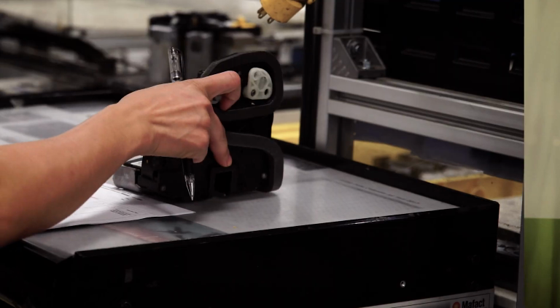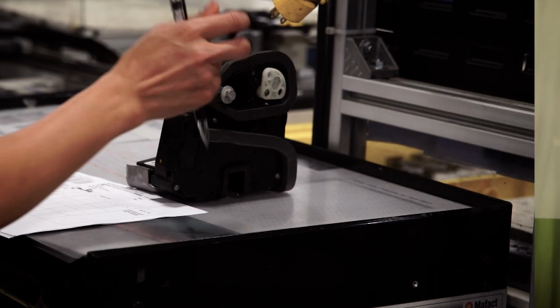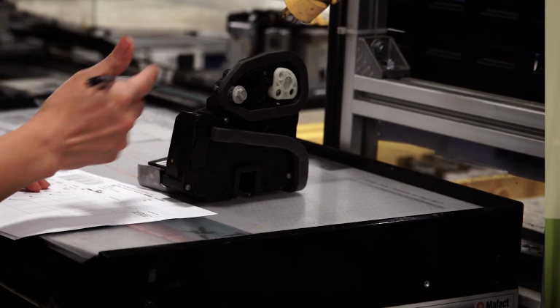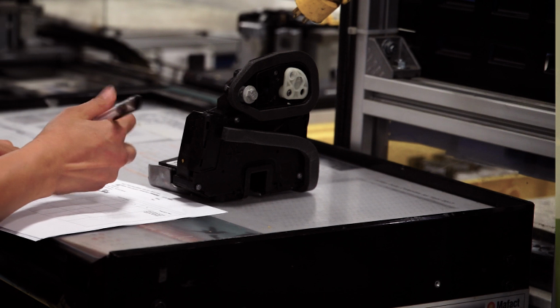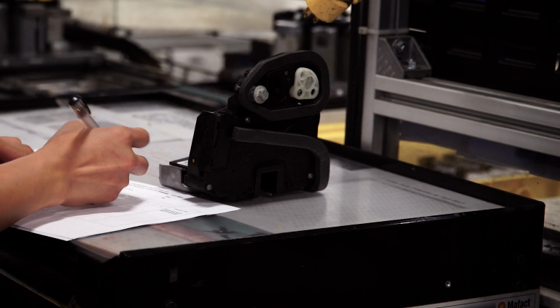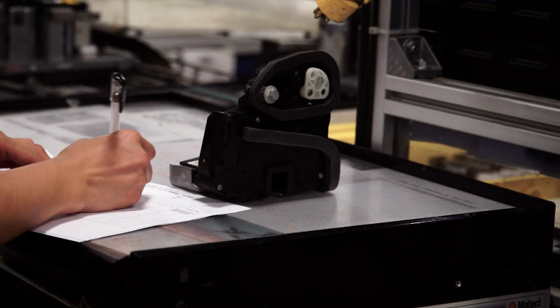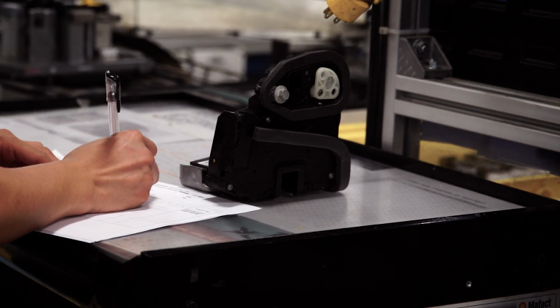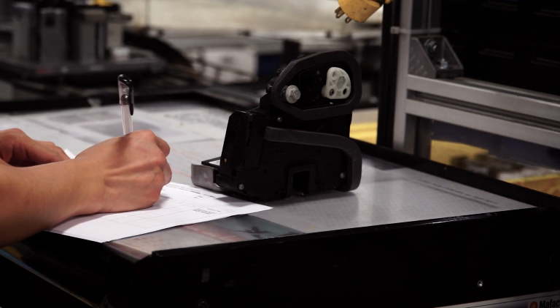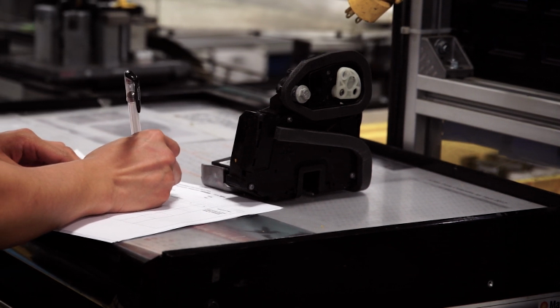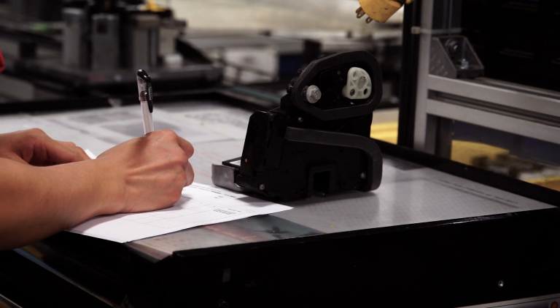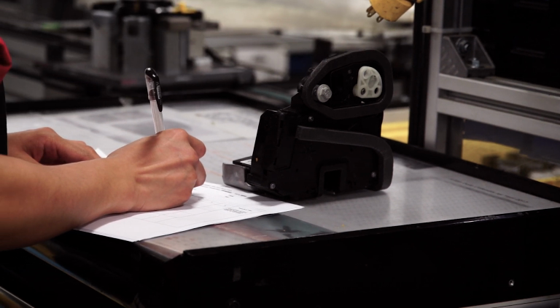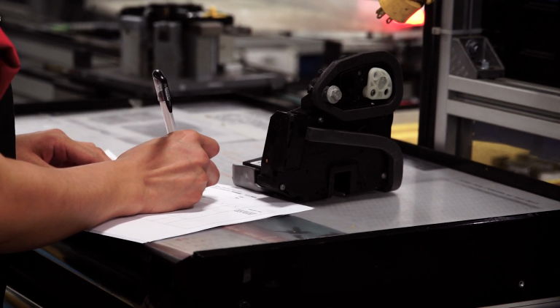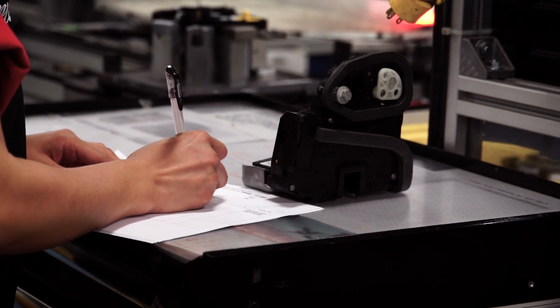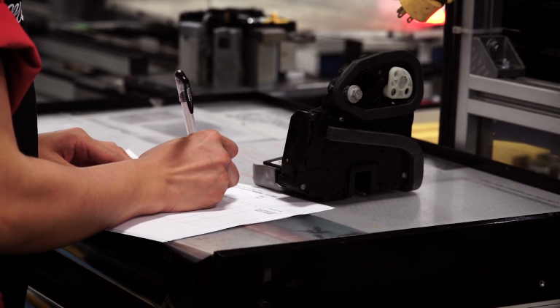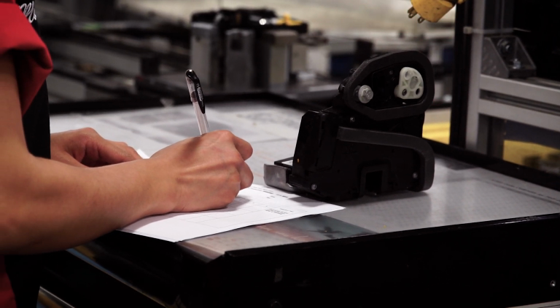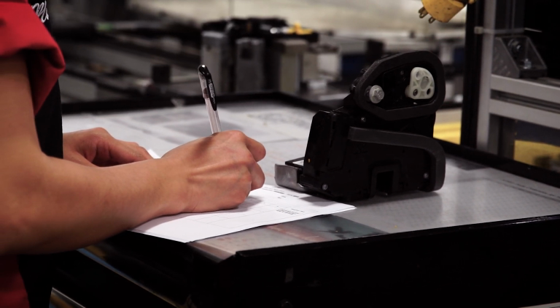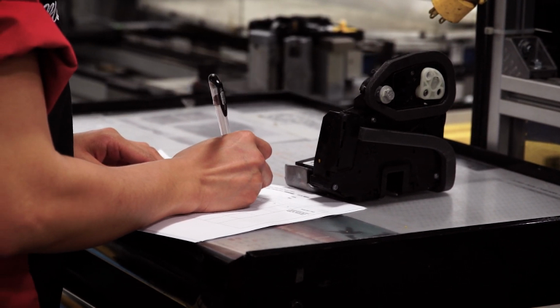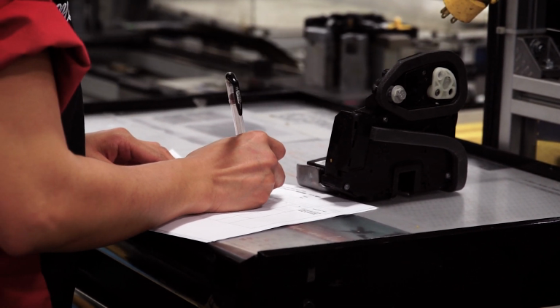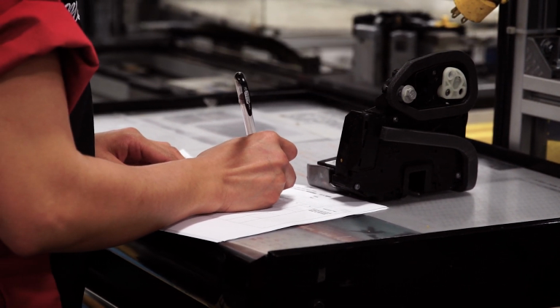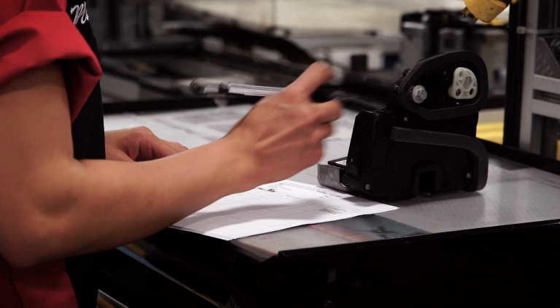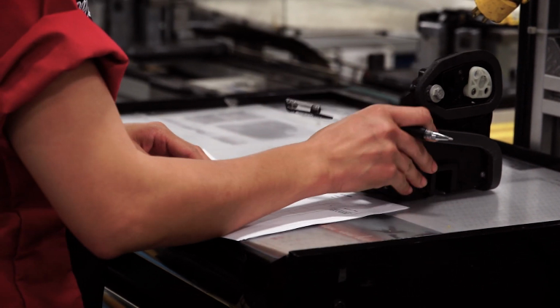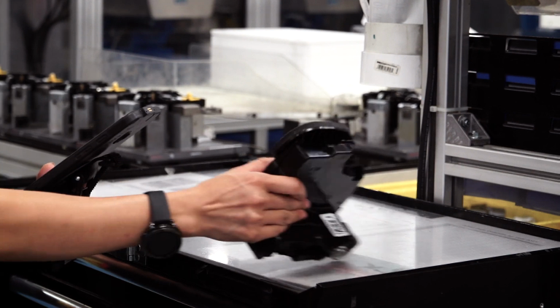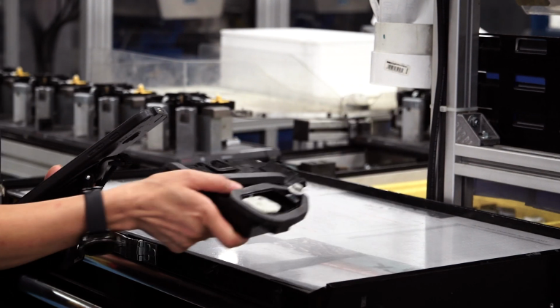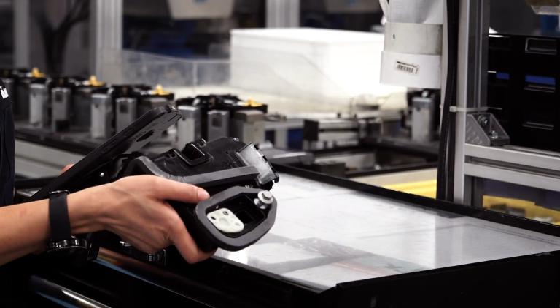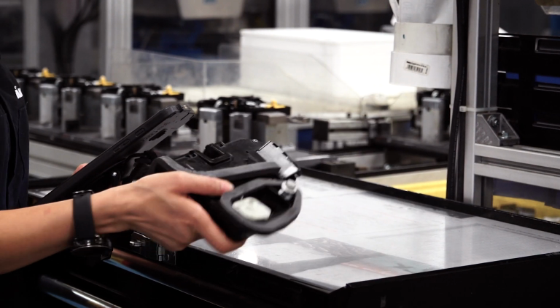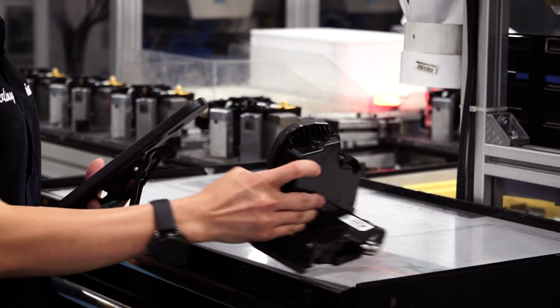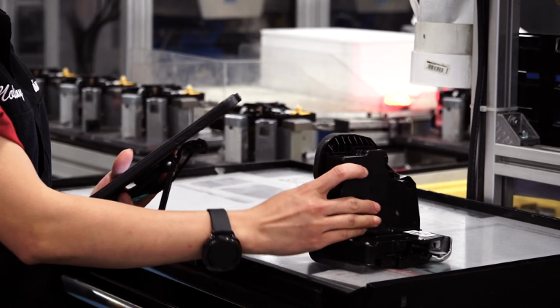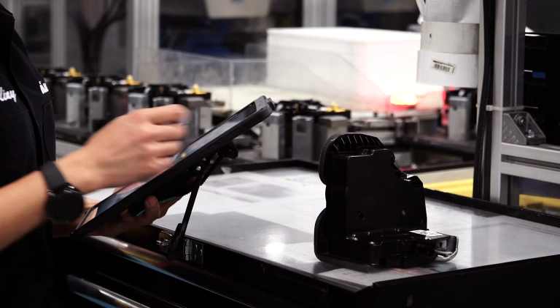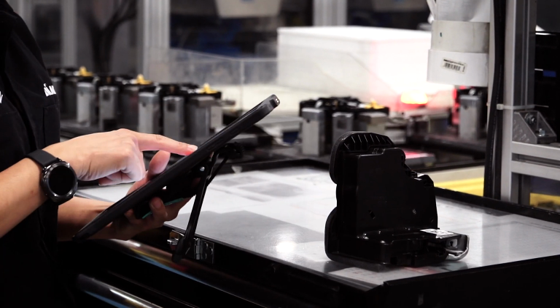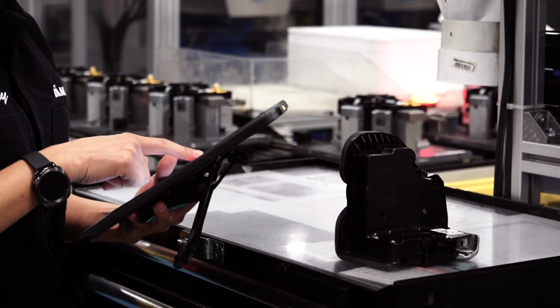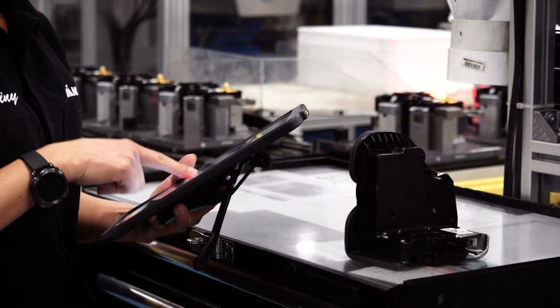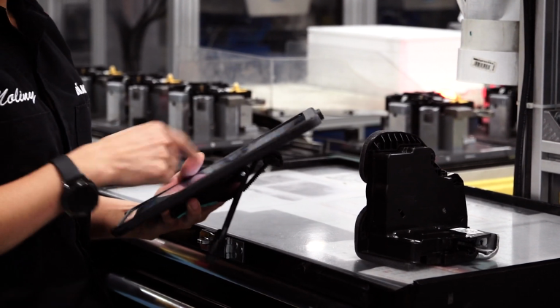Going to a paperless environment so you can get all that data out of the paper and you could trend it, chart it, understand it, and make better reactions and actions coming out of it.